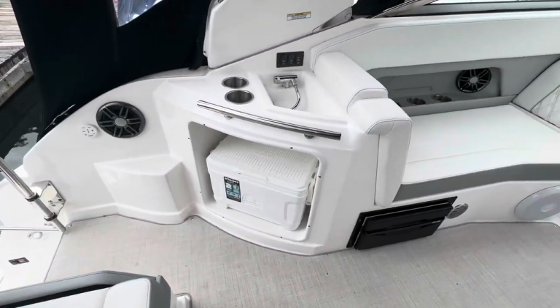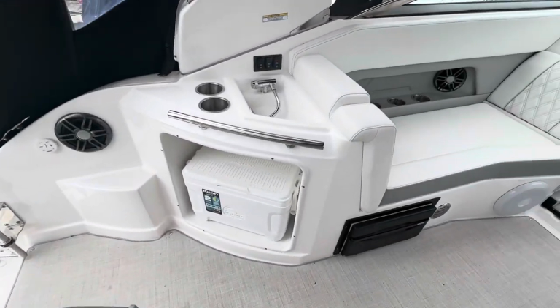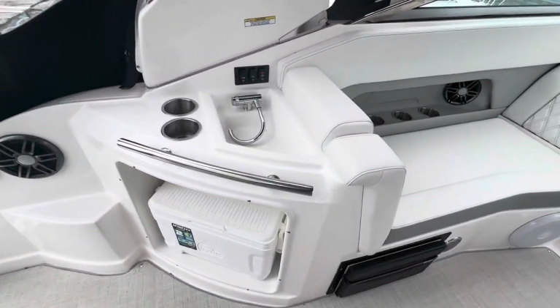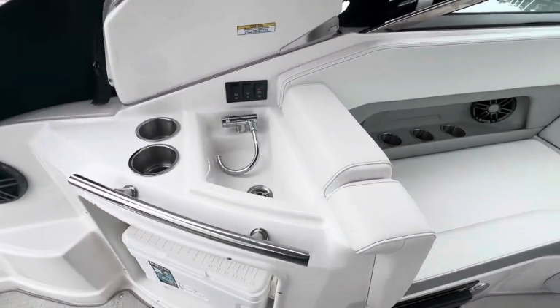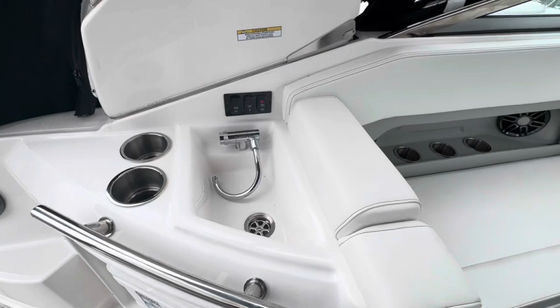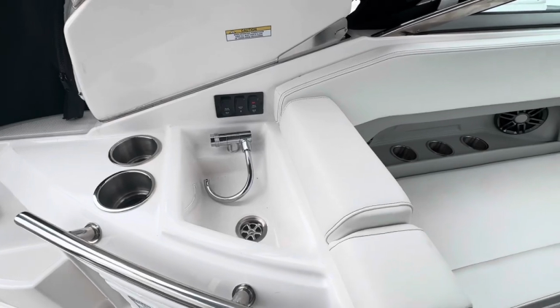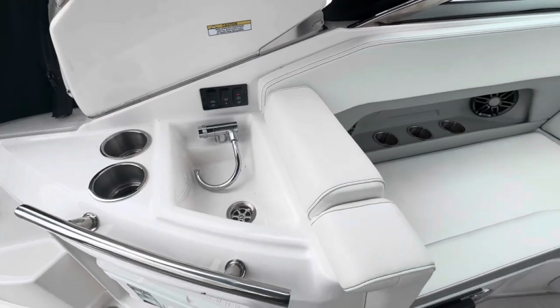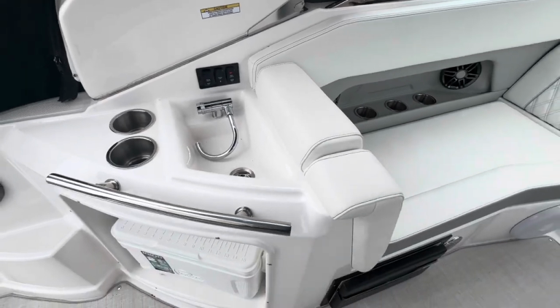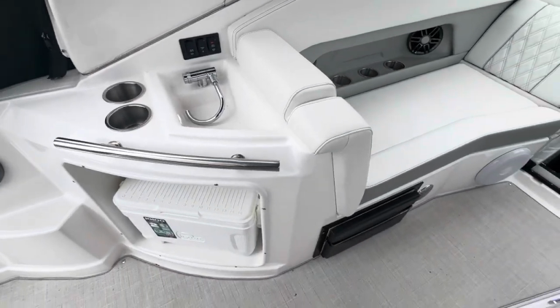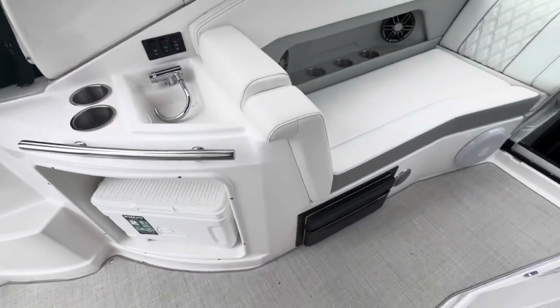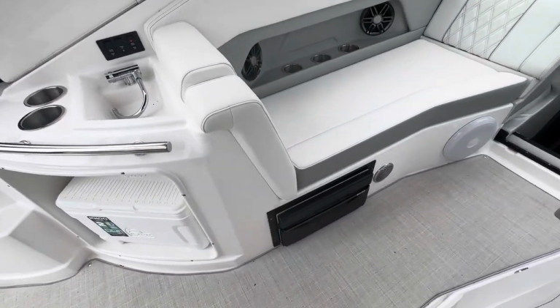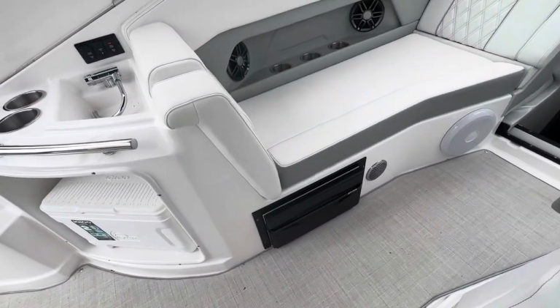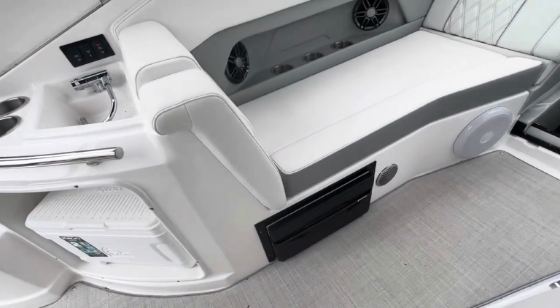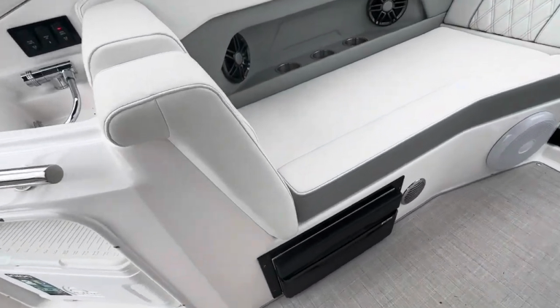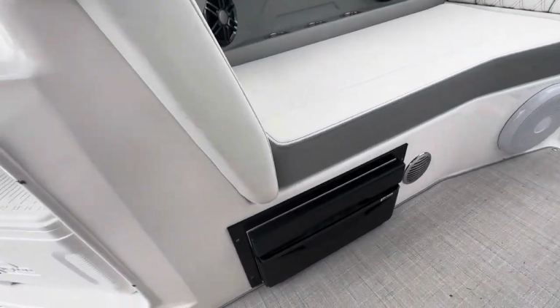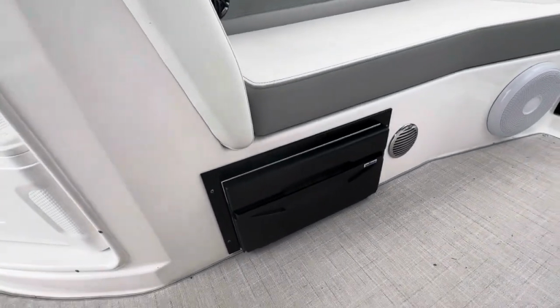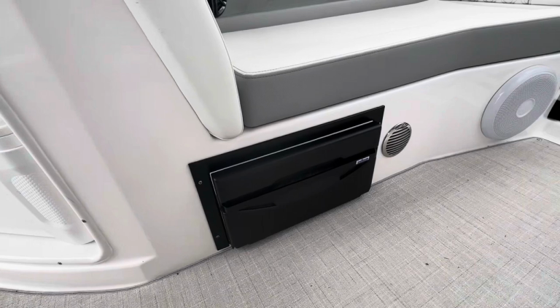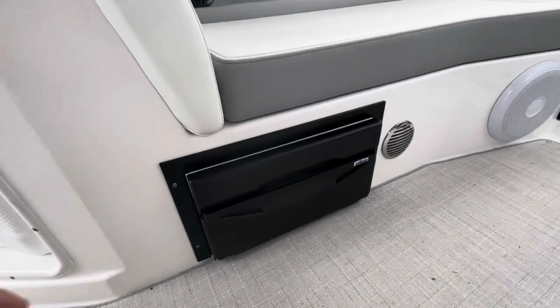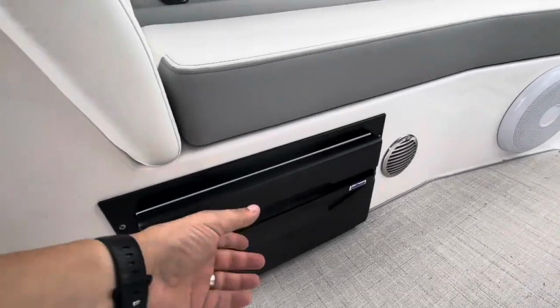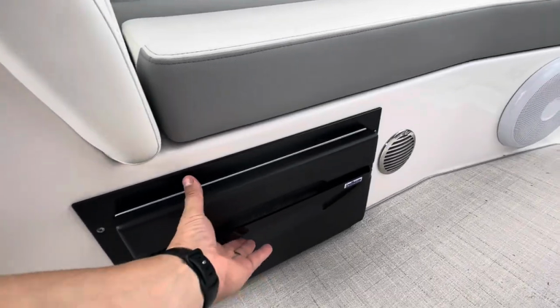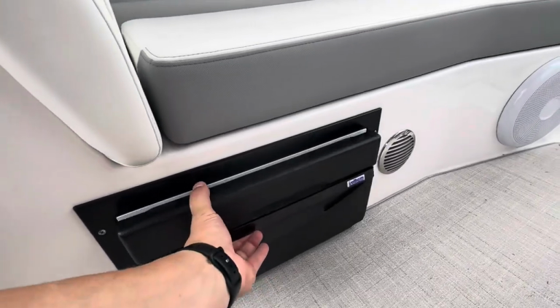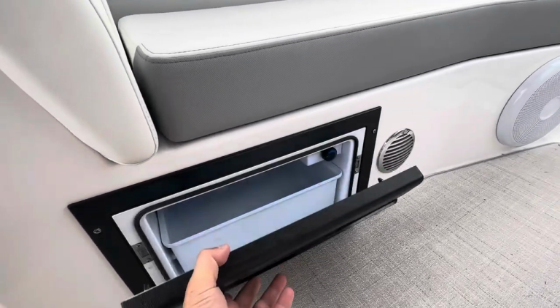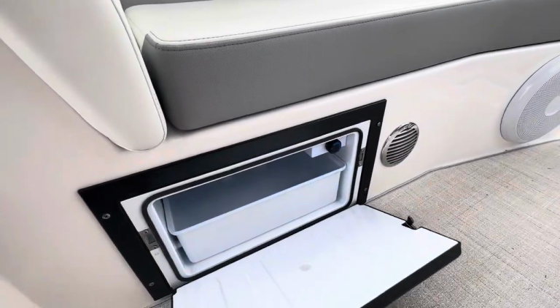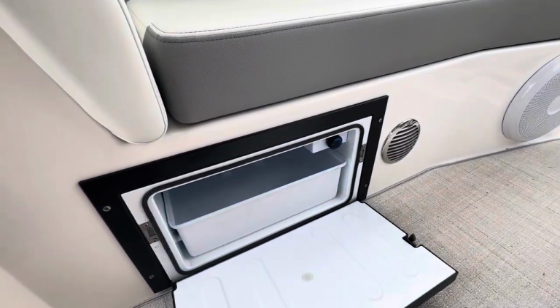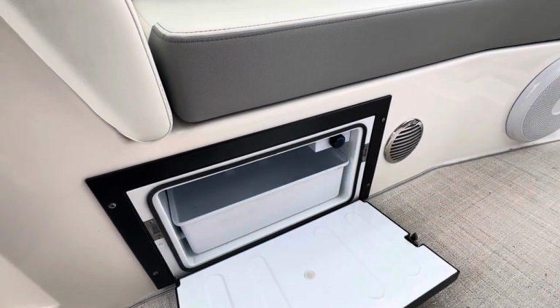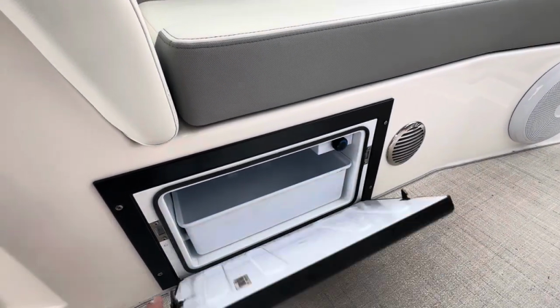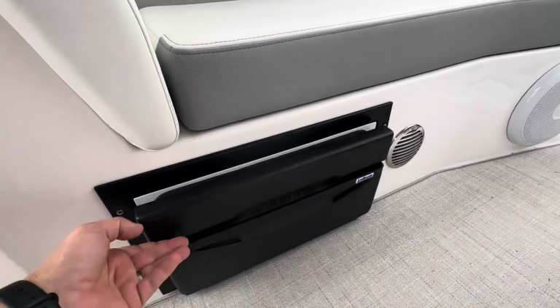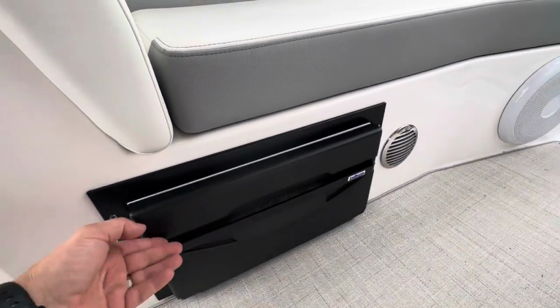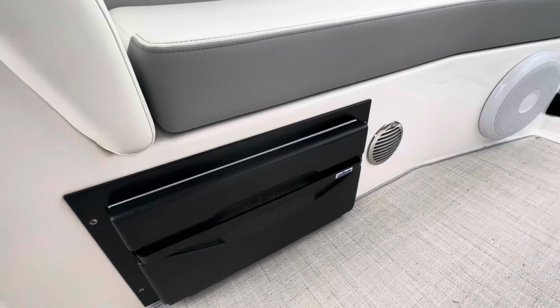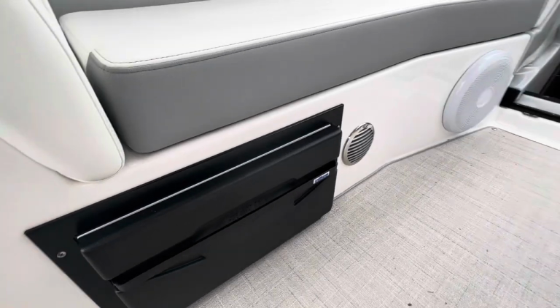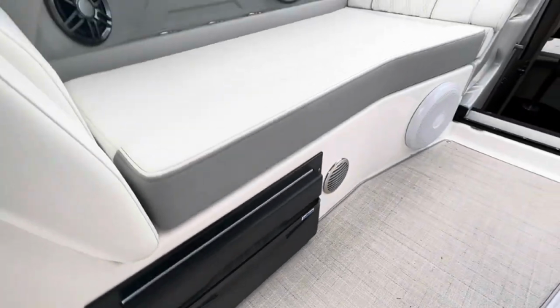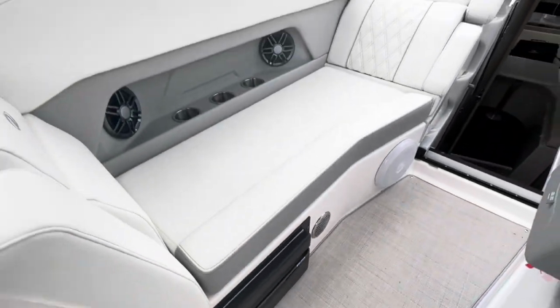Comes with a cooler, sink, and we even have the upgraded drawer-style refrigerator here. You can throw about a 12-pack of cans in there.